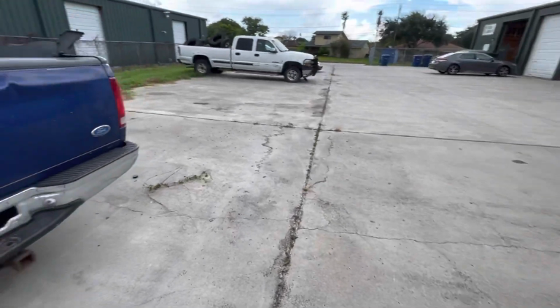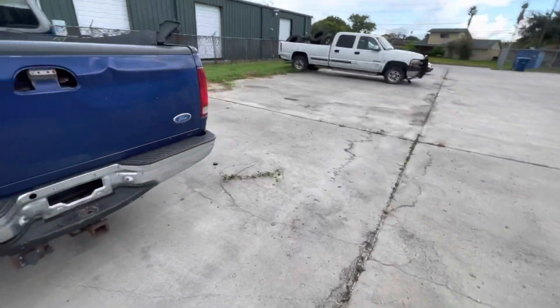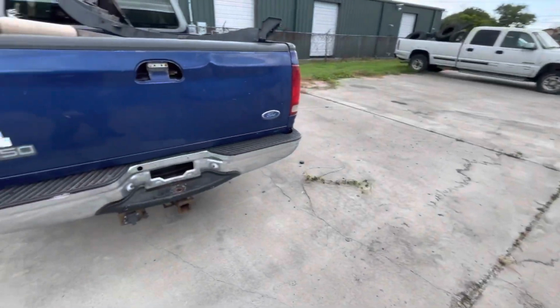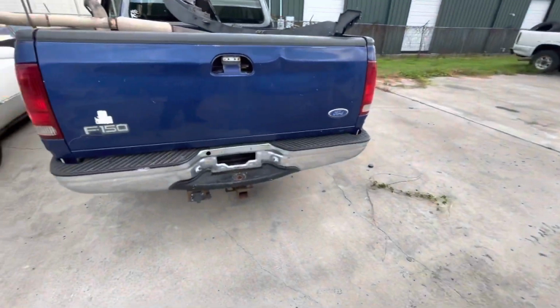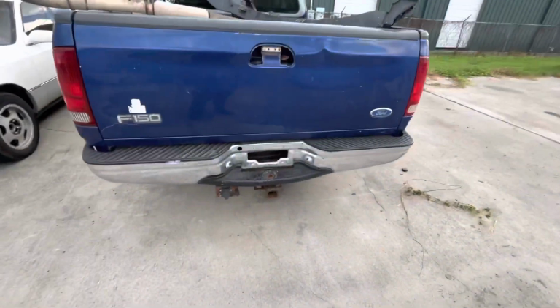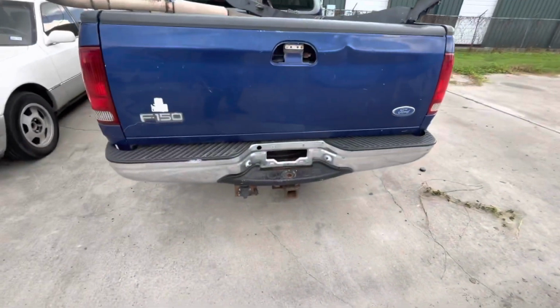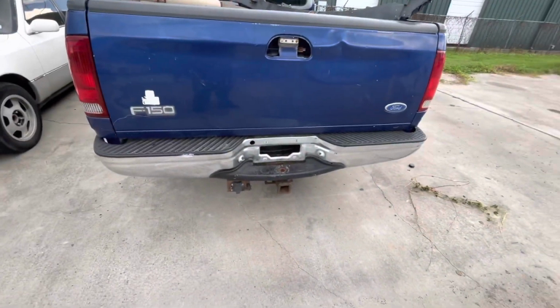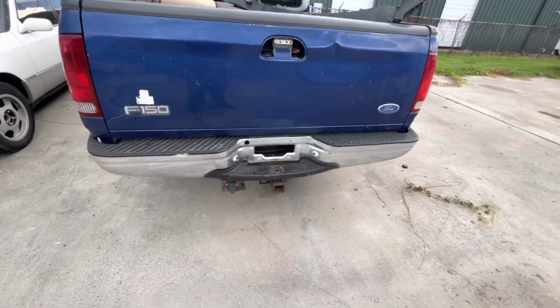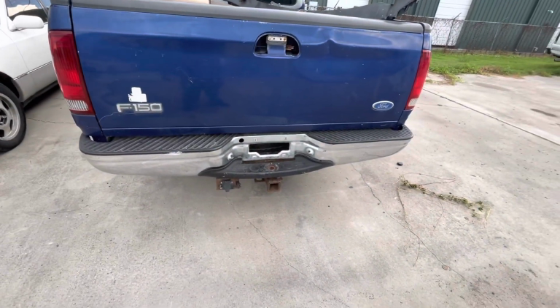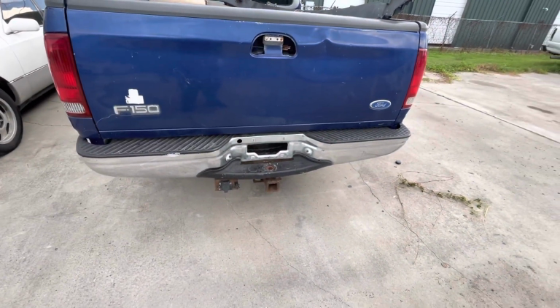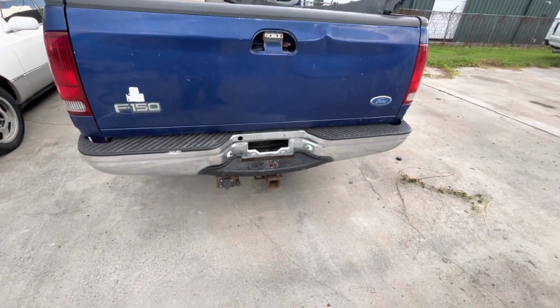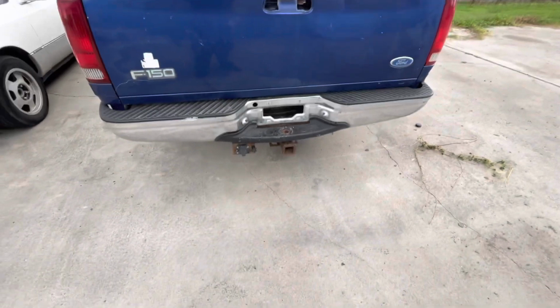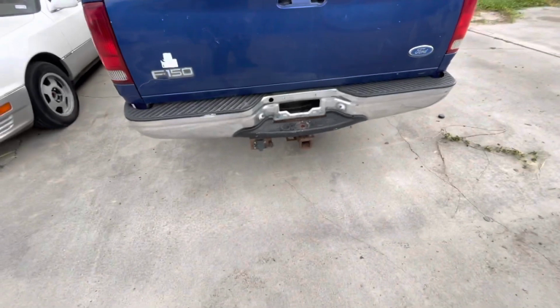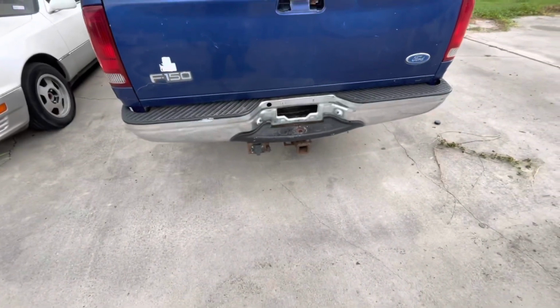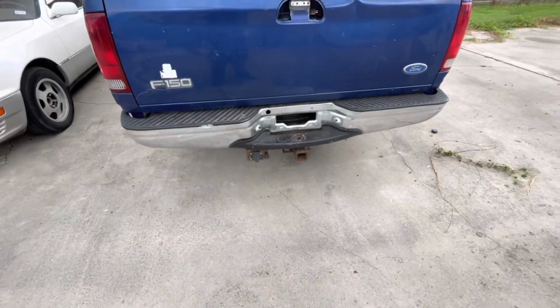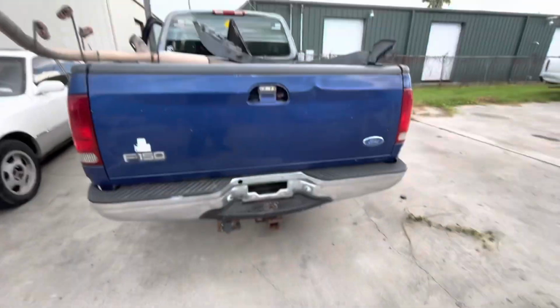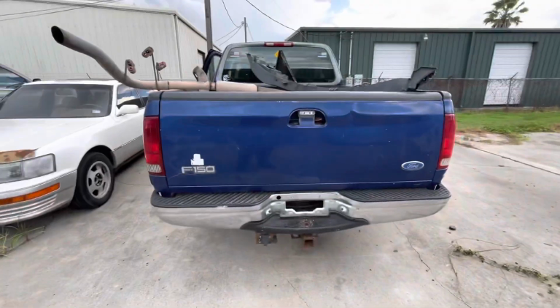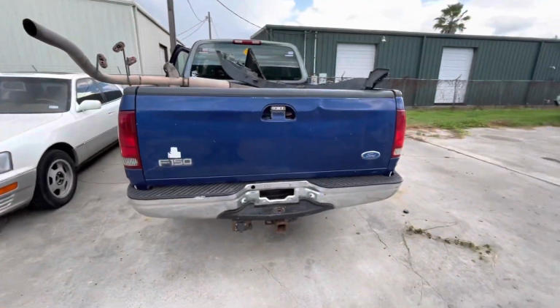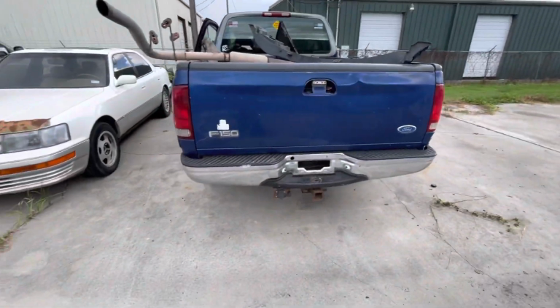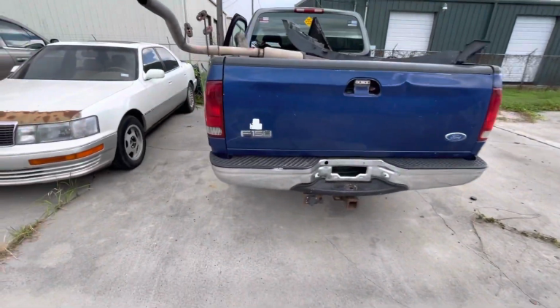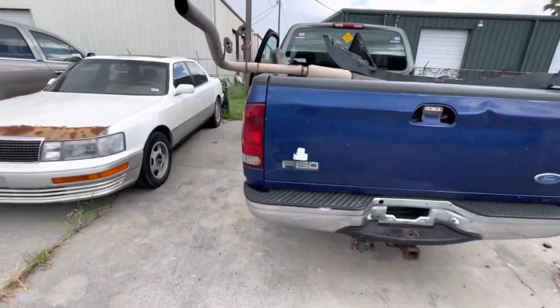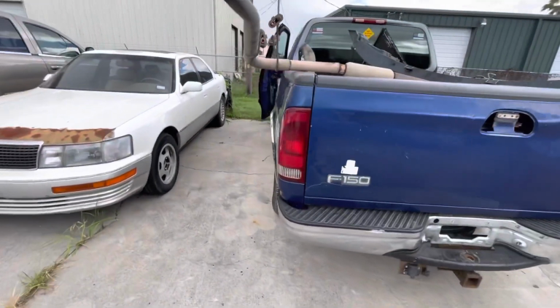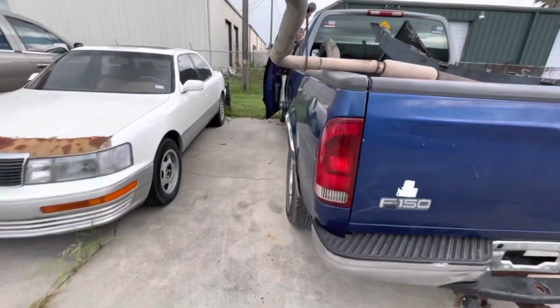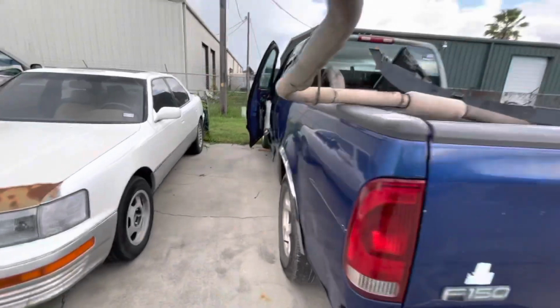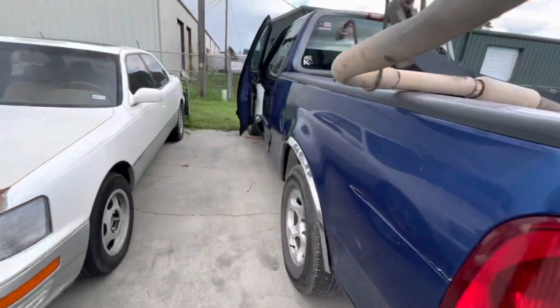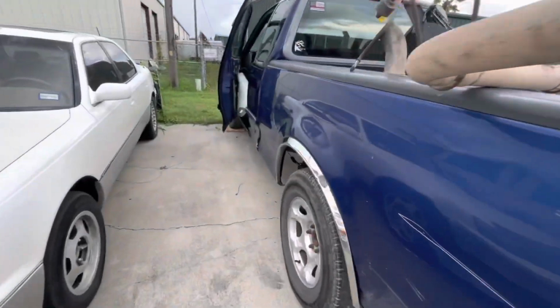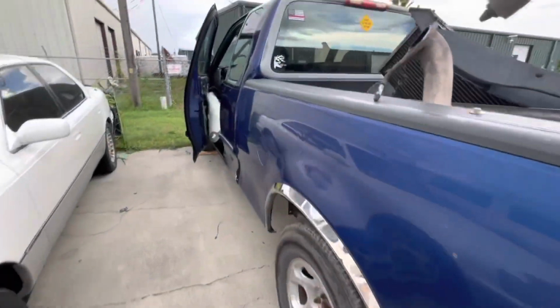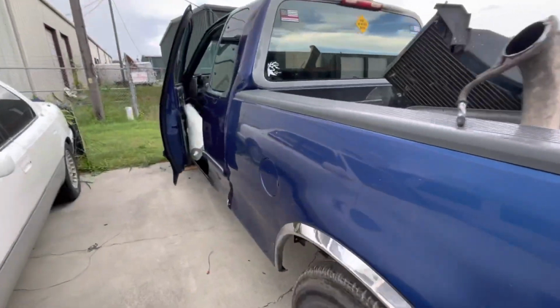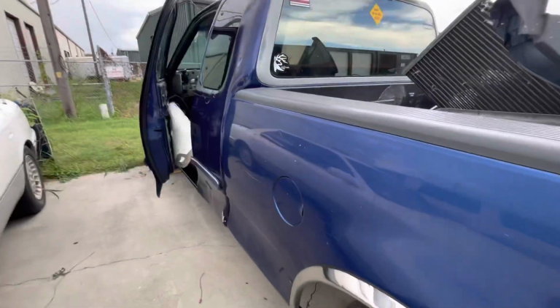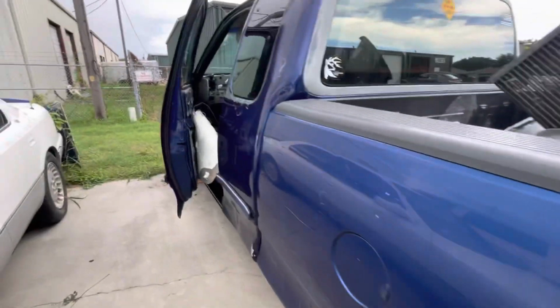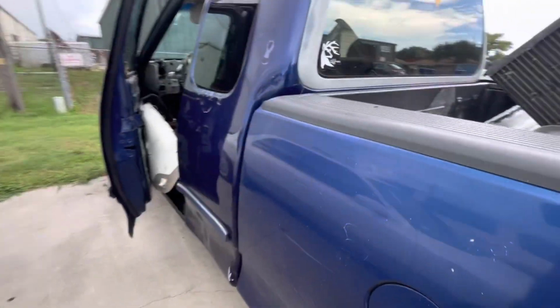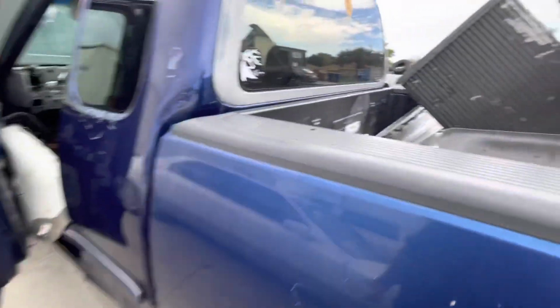I'm going to get the back bumper off now. Oh, it's got a good spare, I forgot about that. Probably going to get that receiver hitch too. And oh yeah, some guy bought the AC stuff. I got to get the AC controls out.